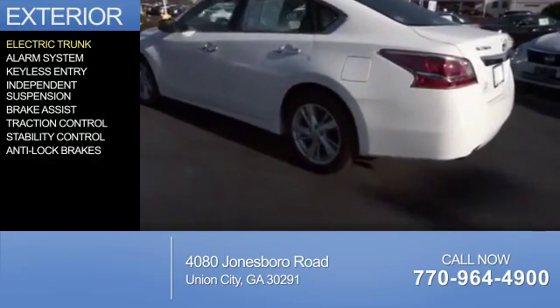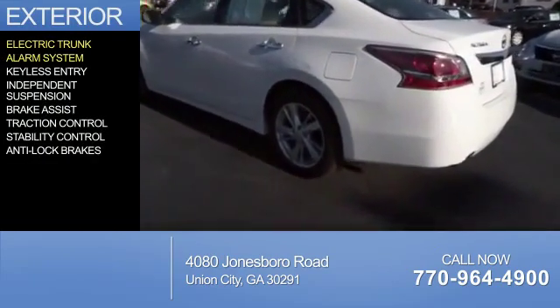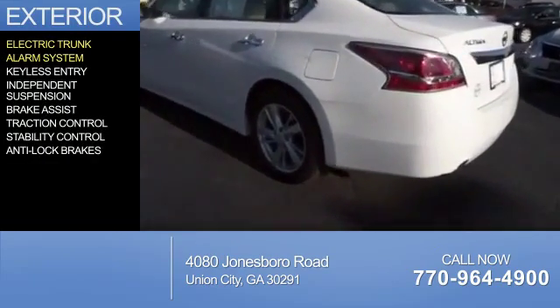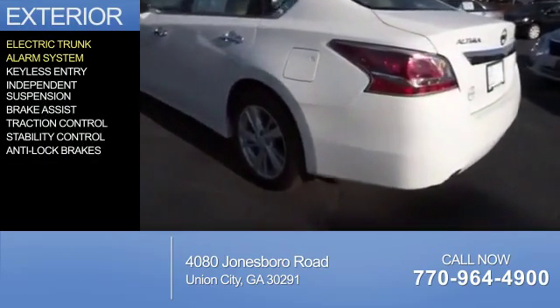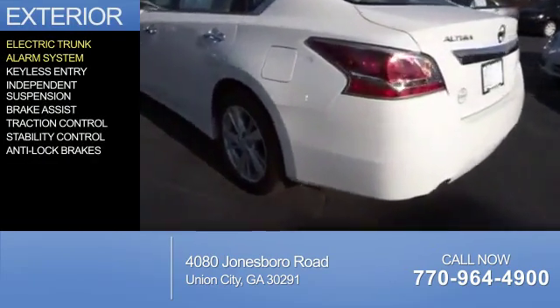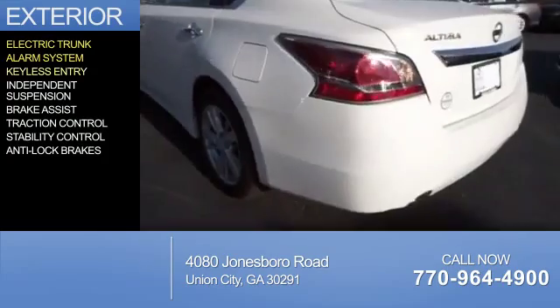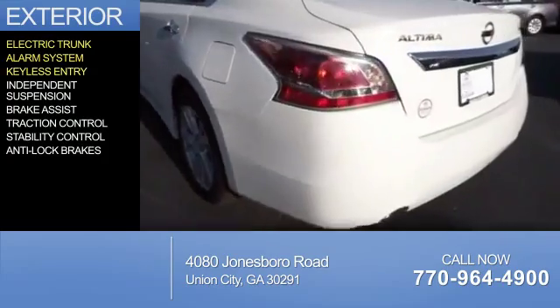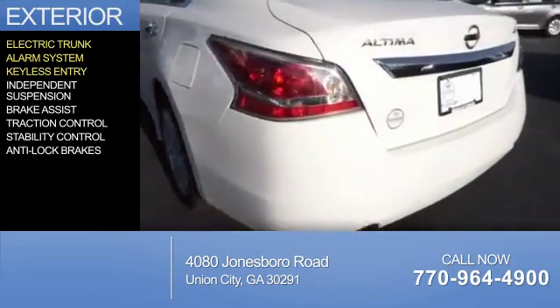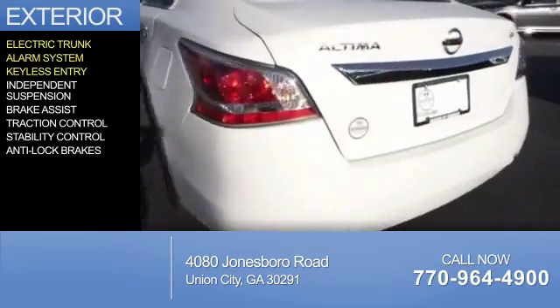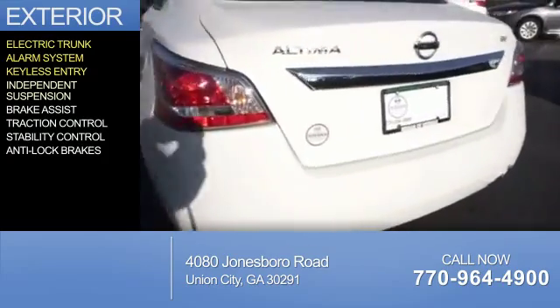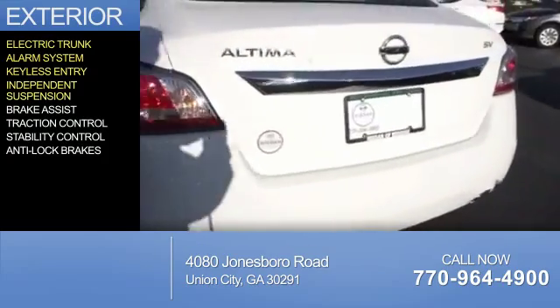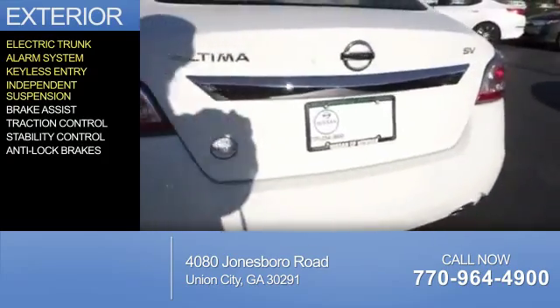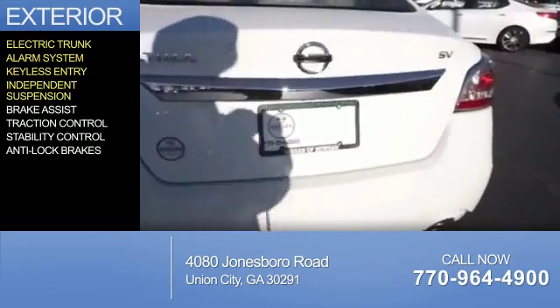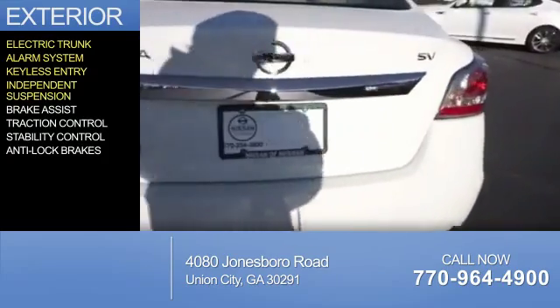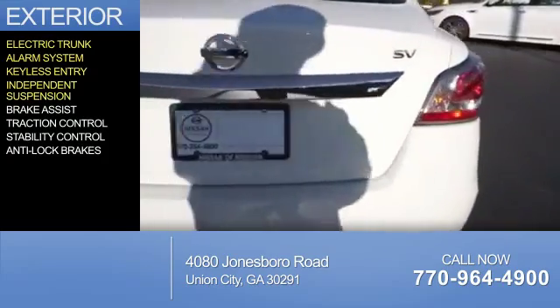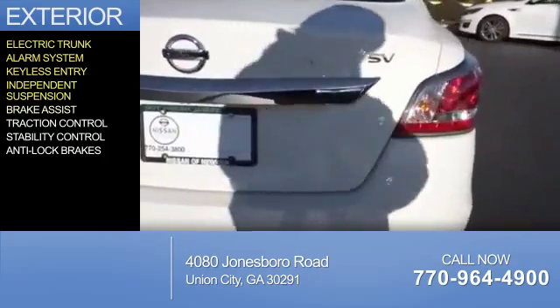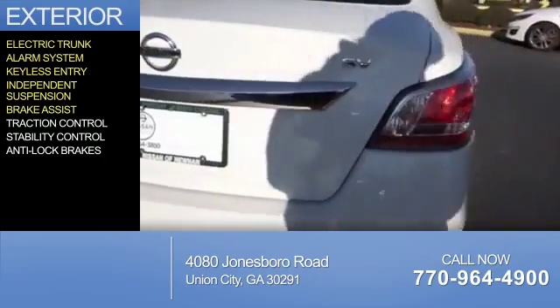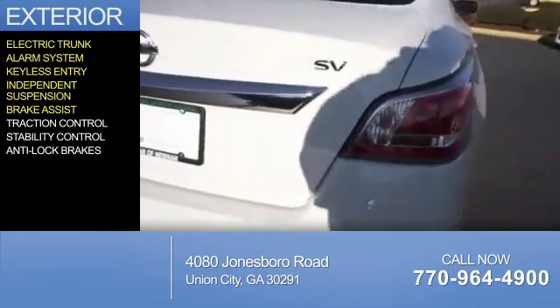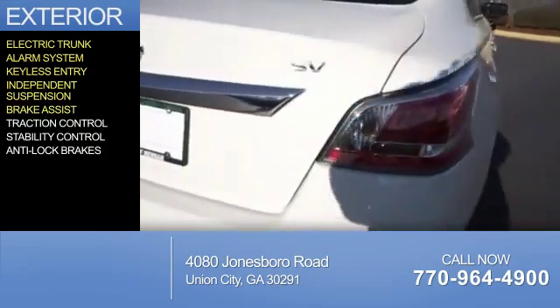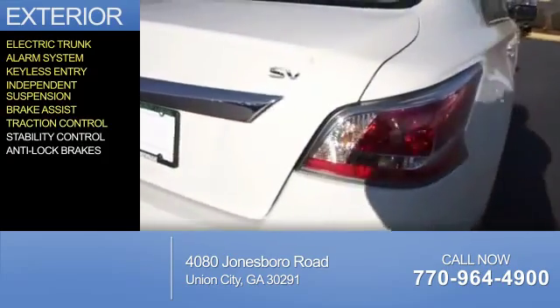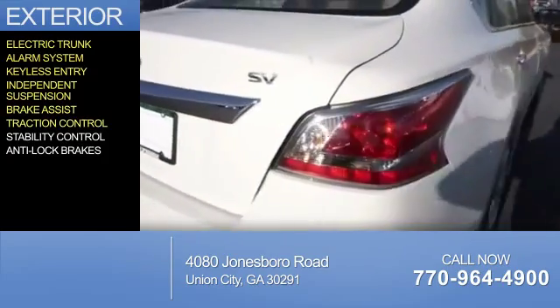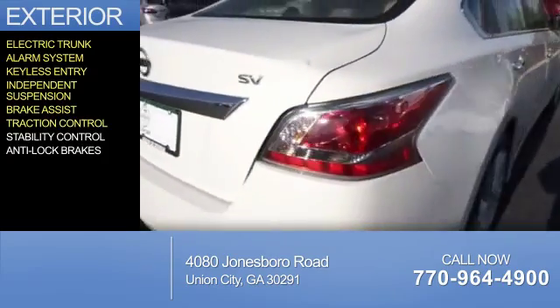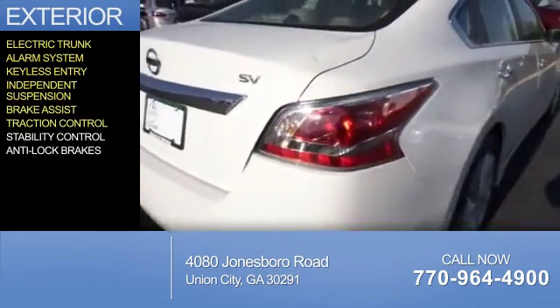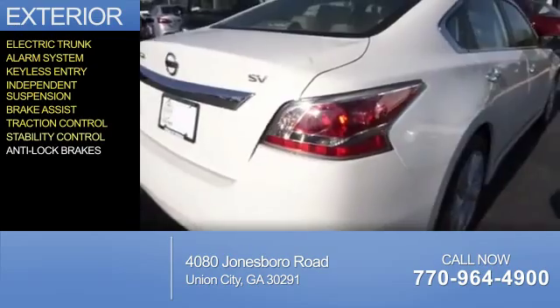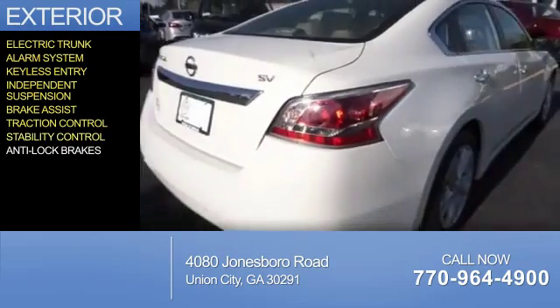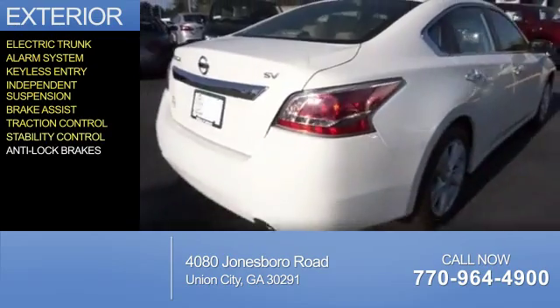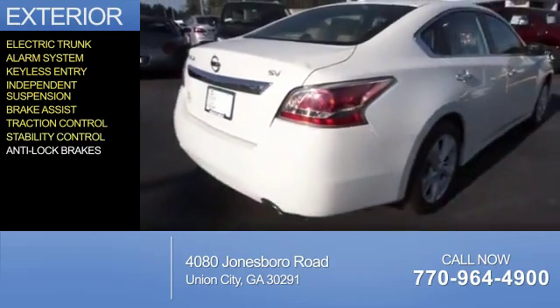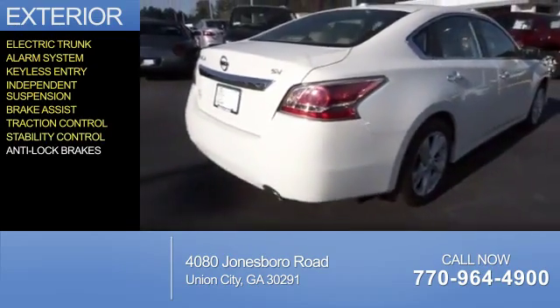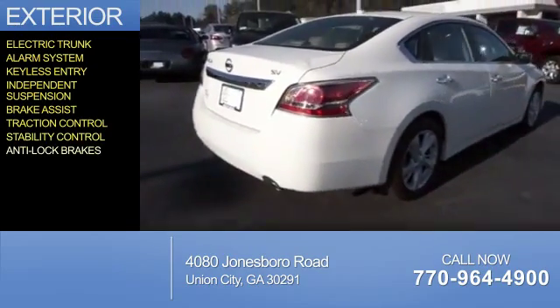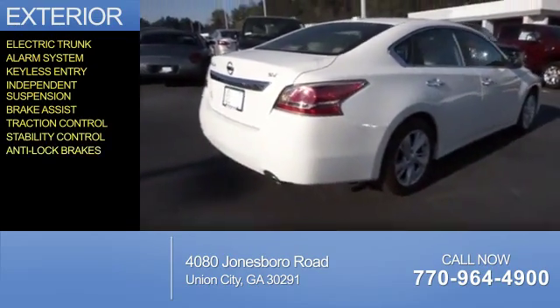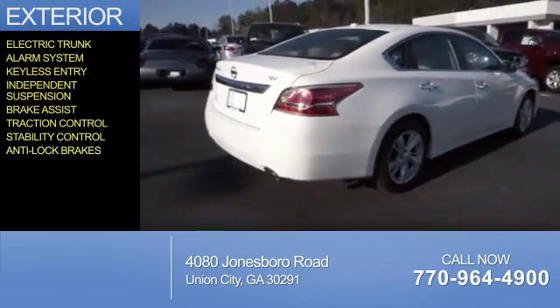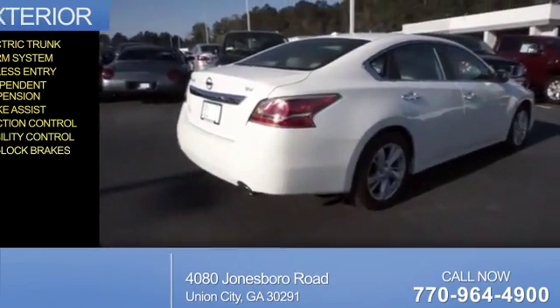an alarm system, keyless entry, independent suspension, brake assist, traction control, stability control, and anti-lock brakes.